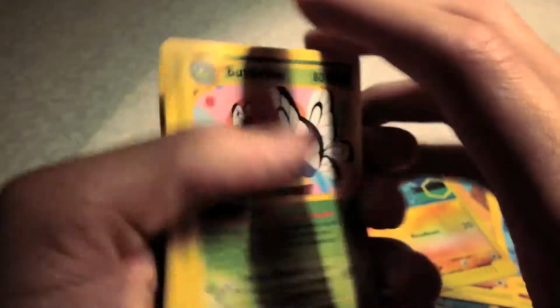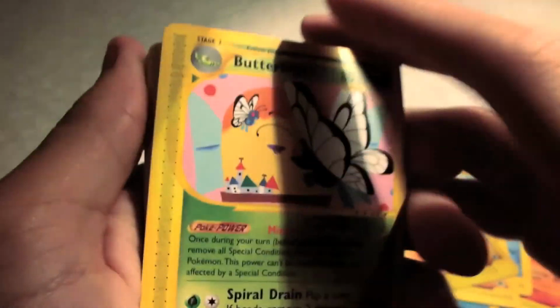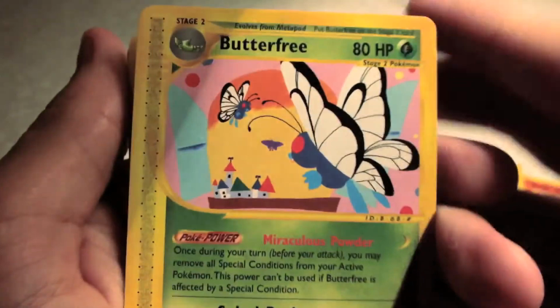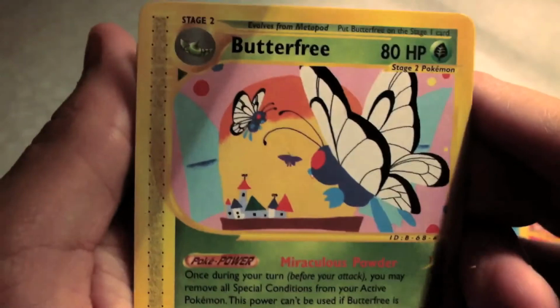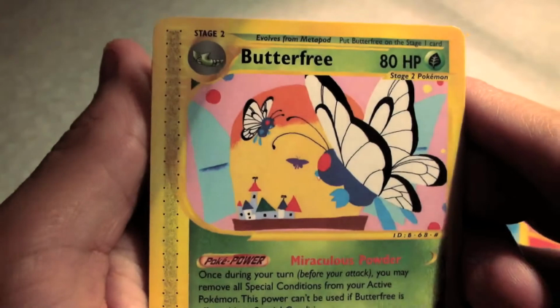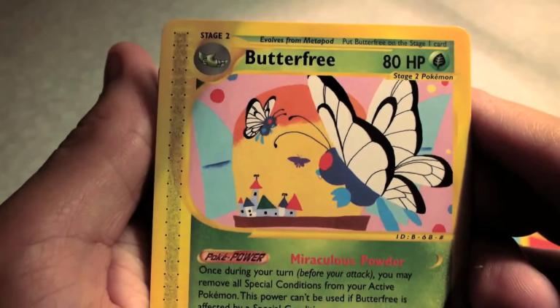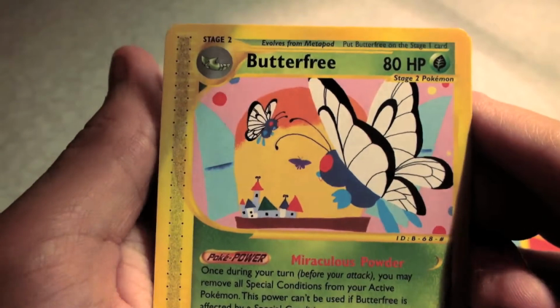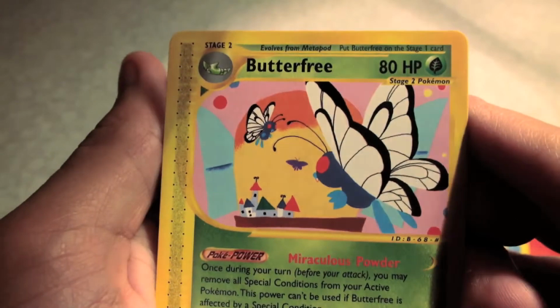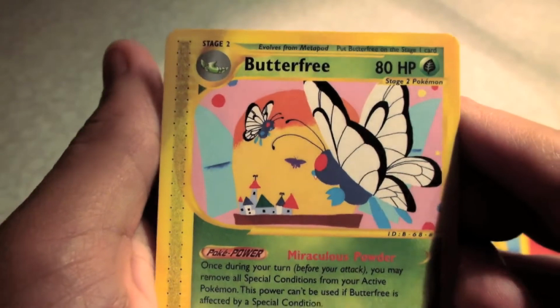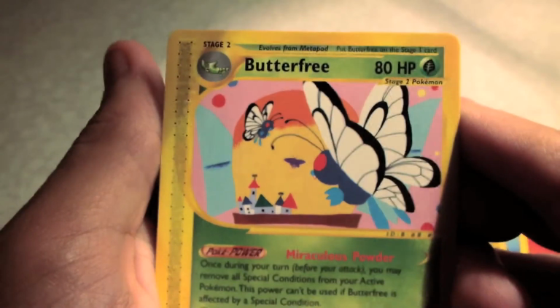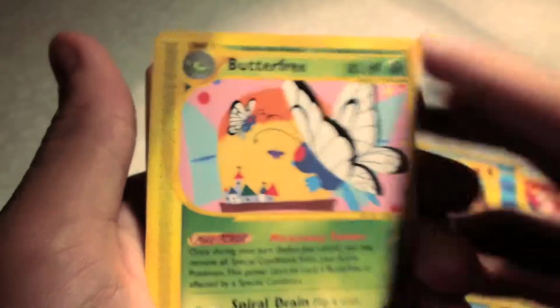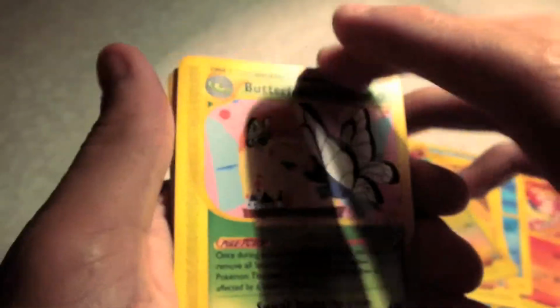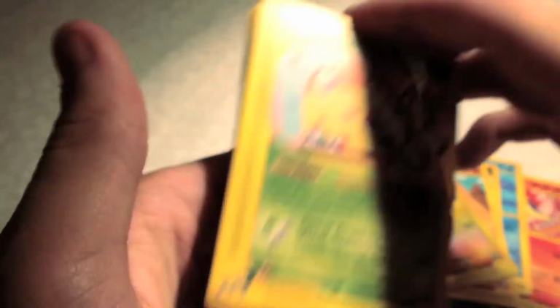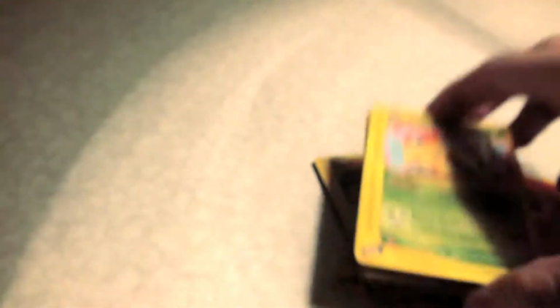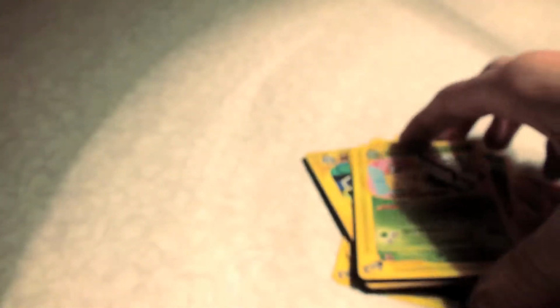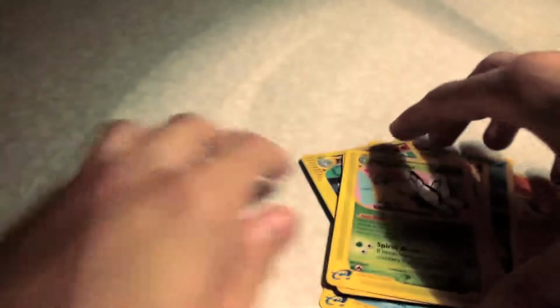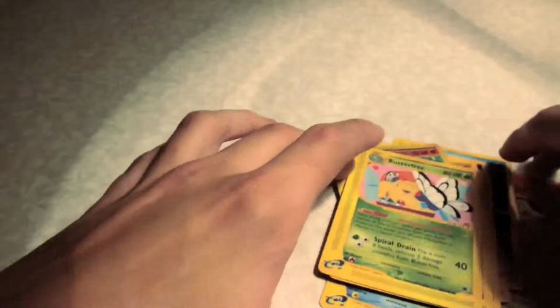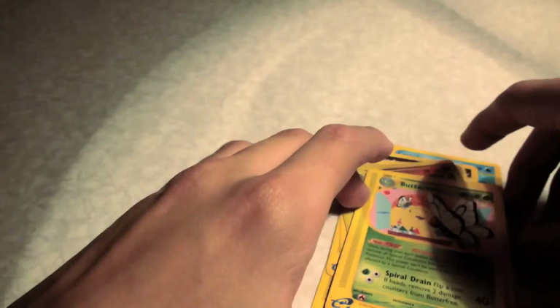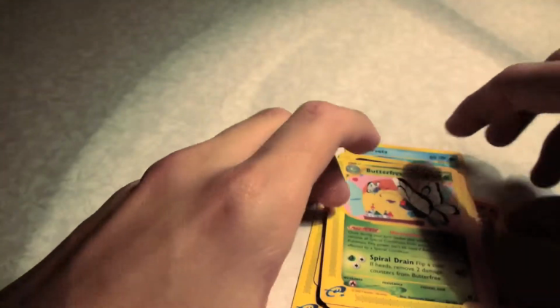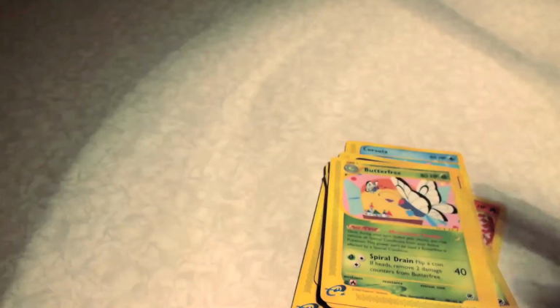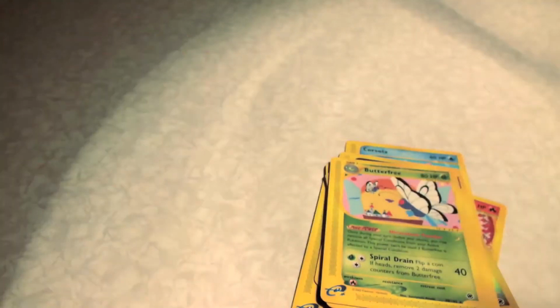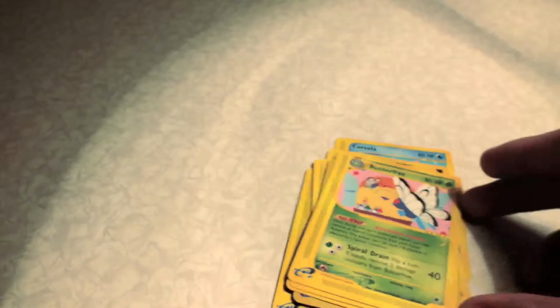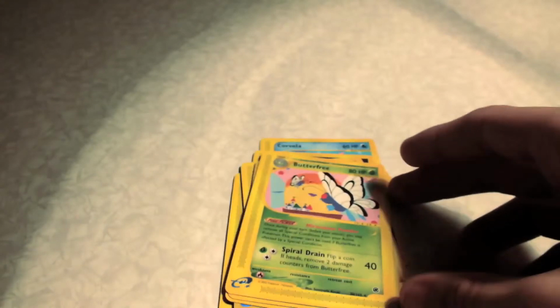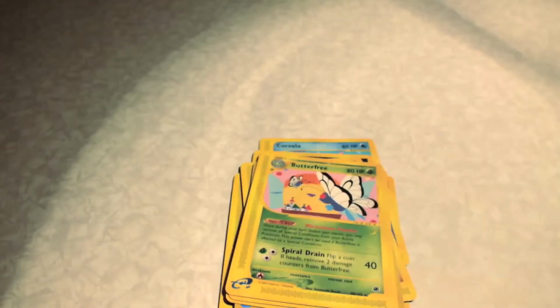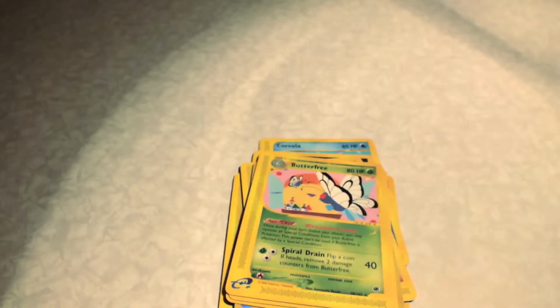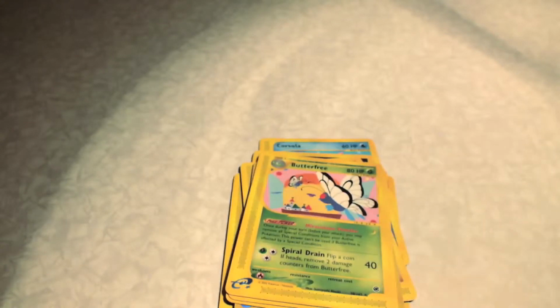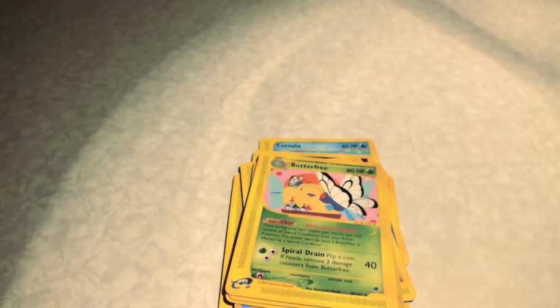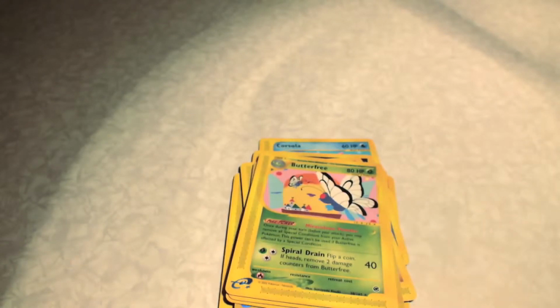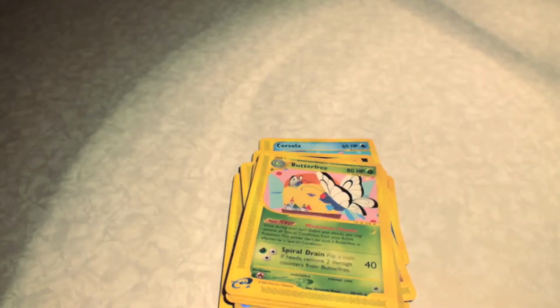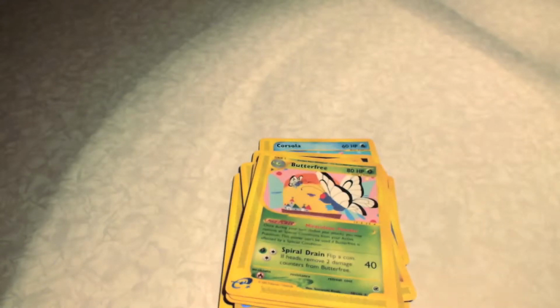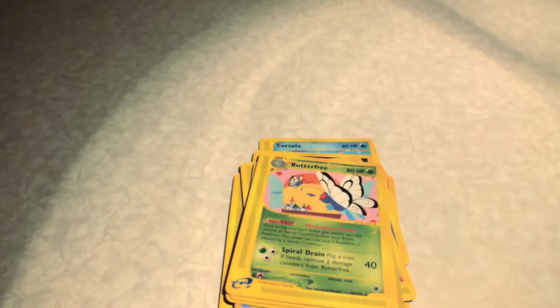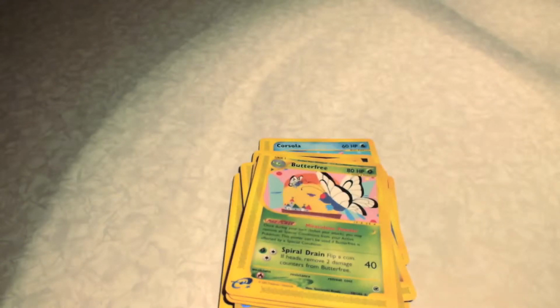Let's just have a quick close-up of the Butterfree there — really, really cool. So not the best sort of pack, but for me it's a really good pack just to have both the non-holo and holo version of this card.